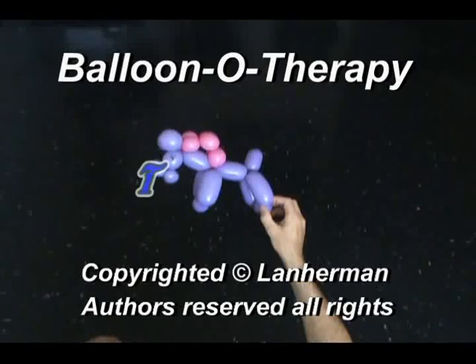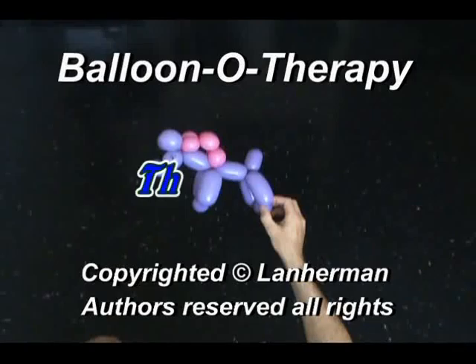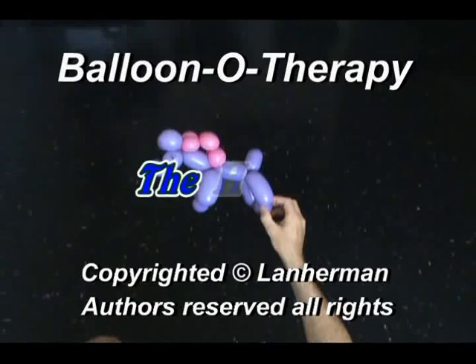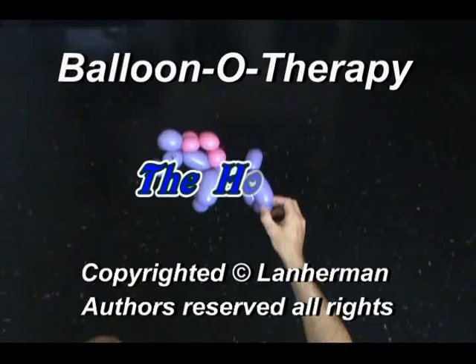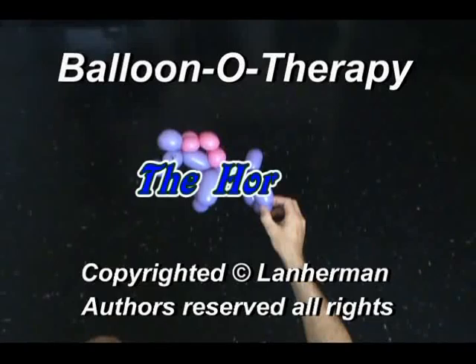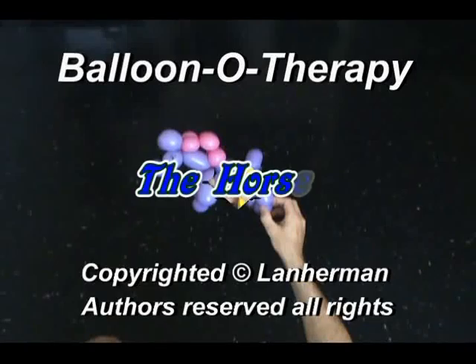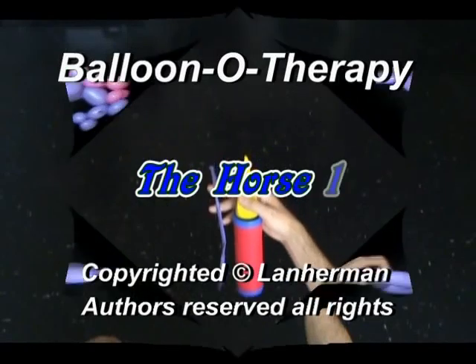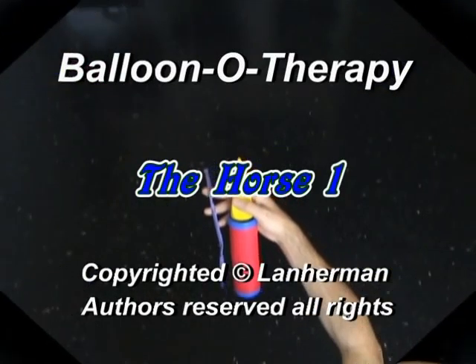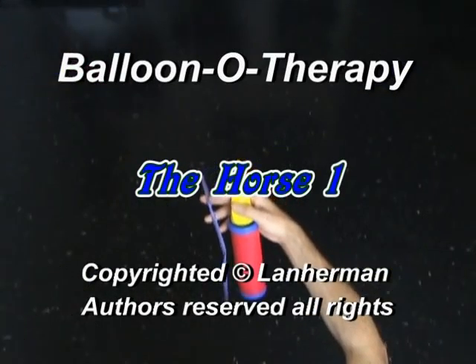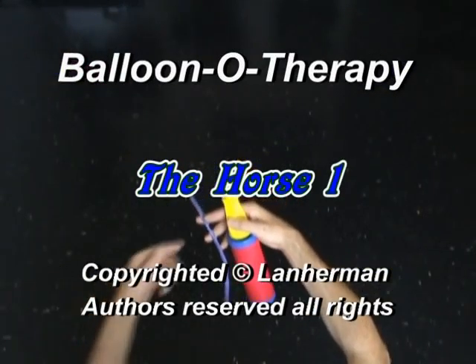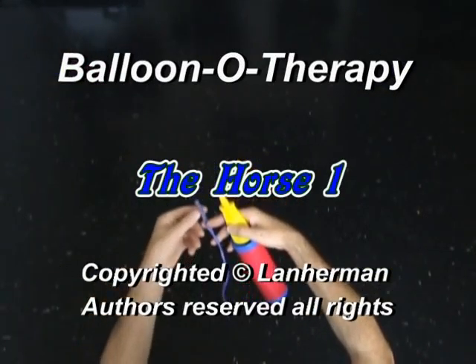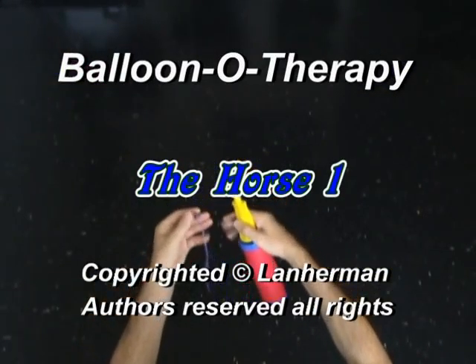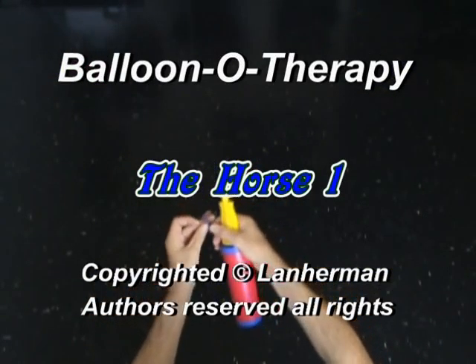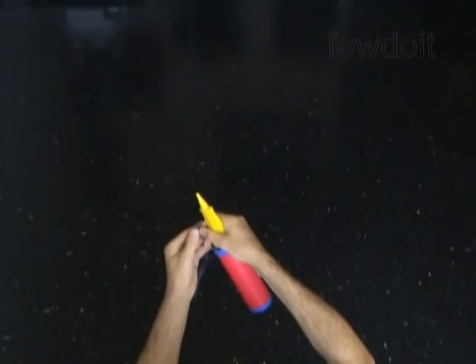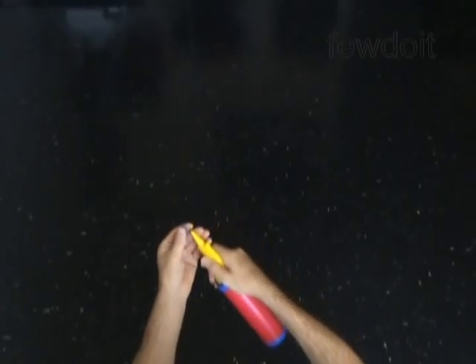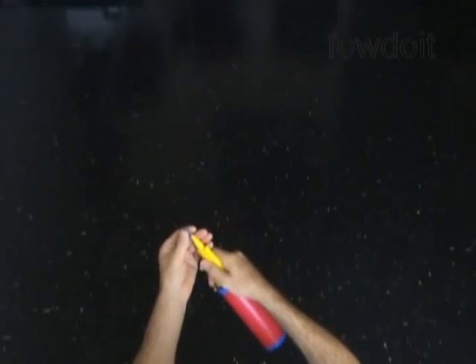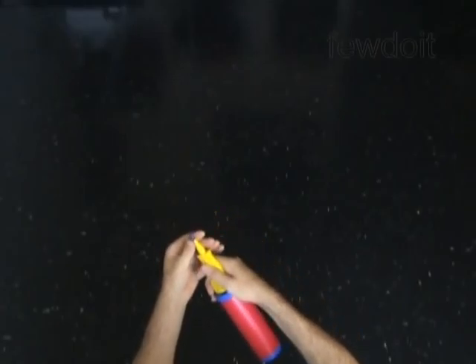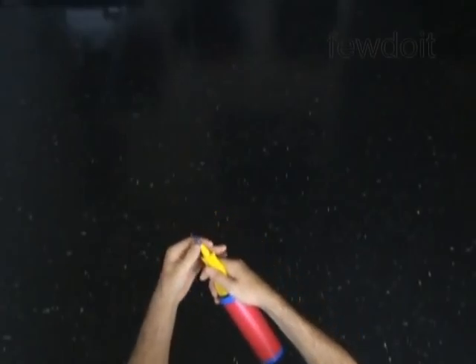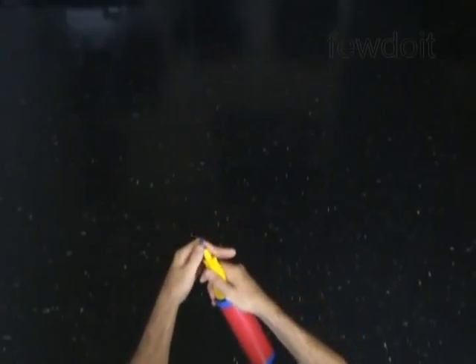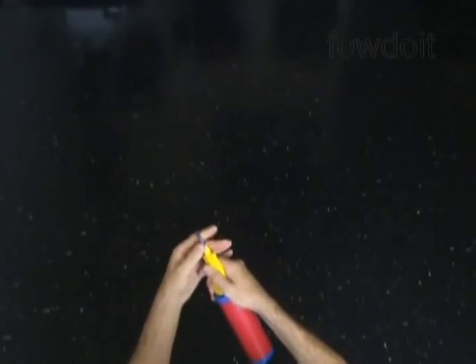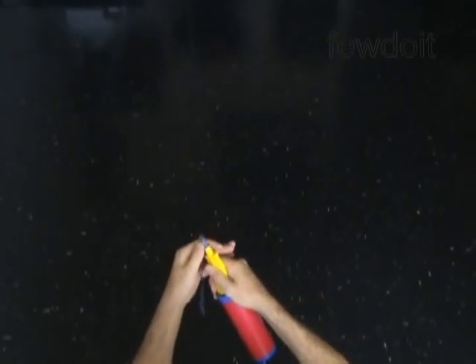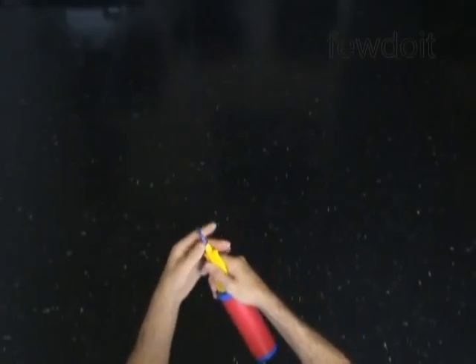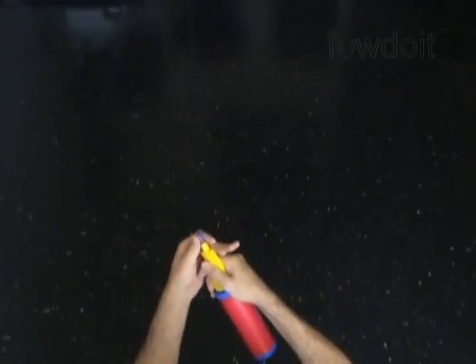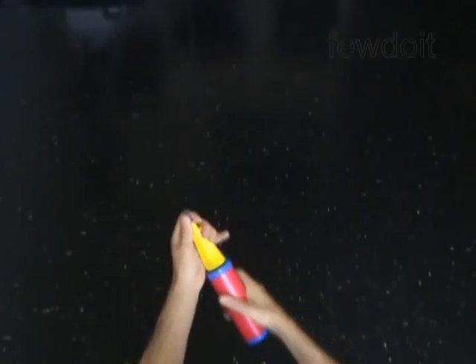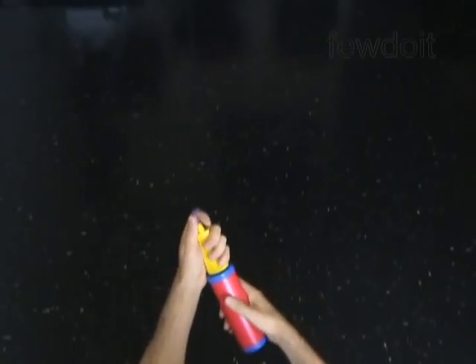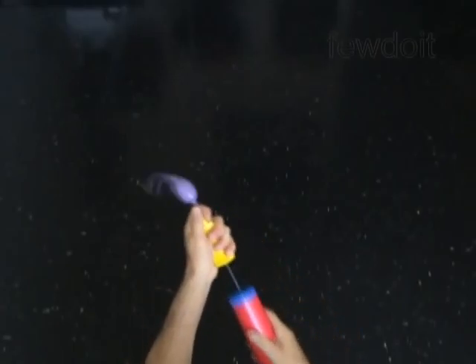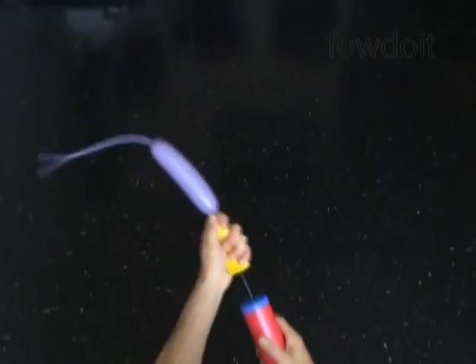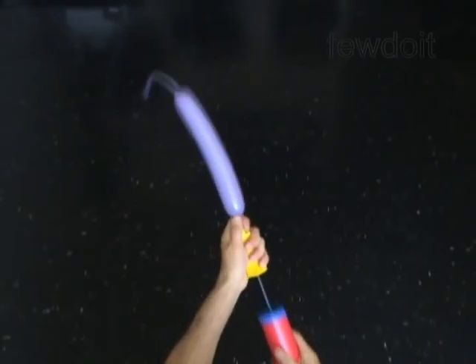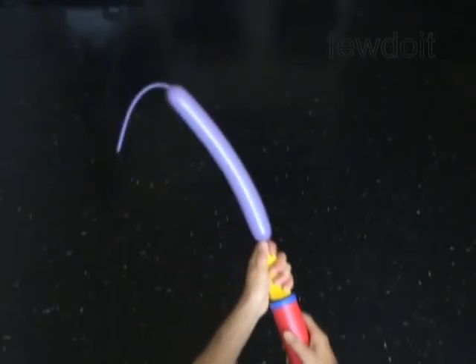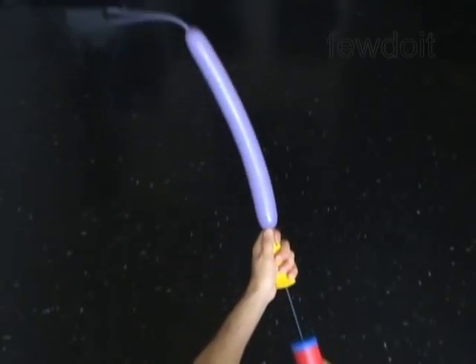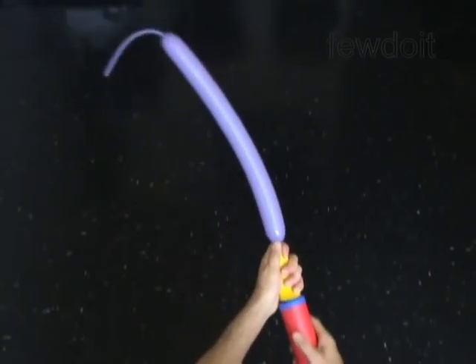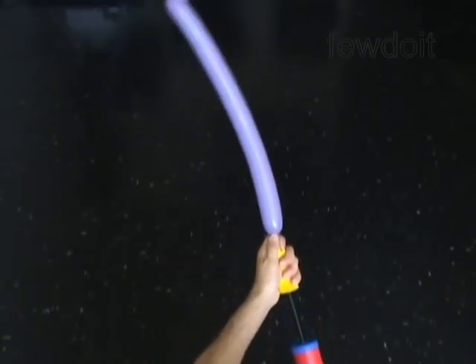Hello. We are going to make a bubble. Inflate a balloon leaving 5 inch slack air.